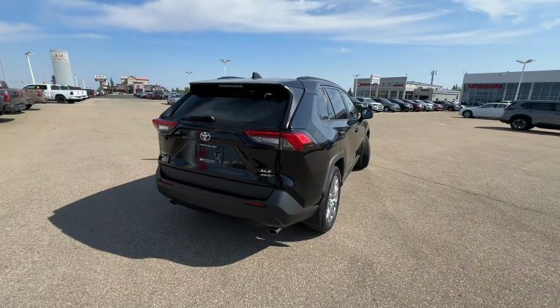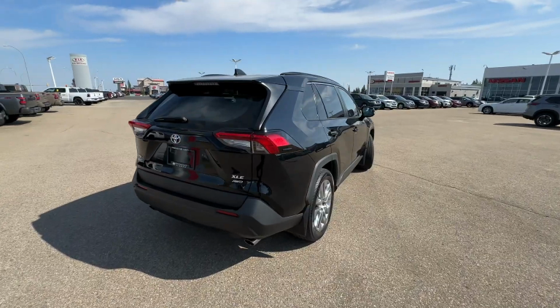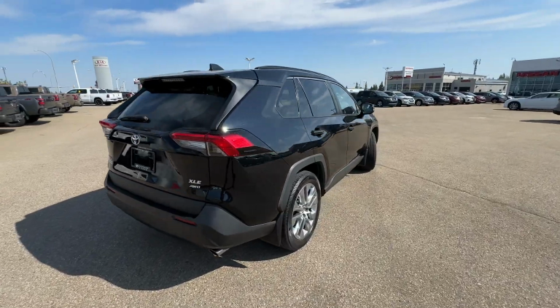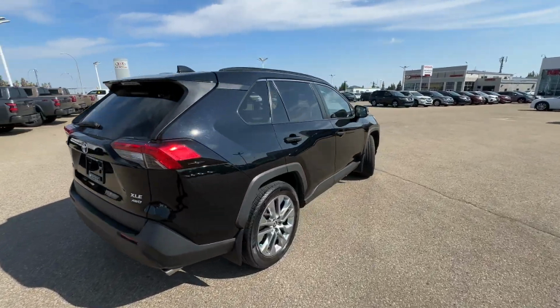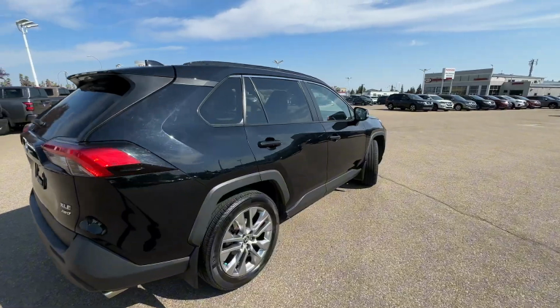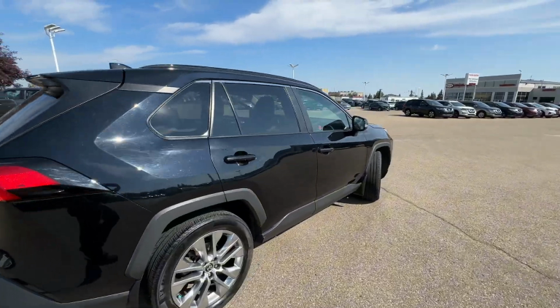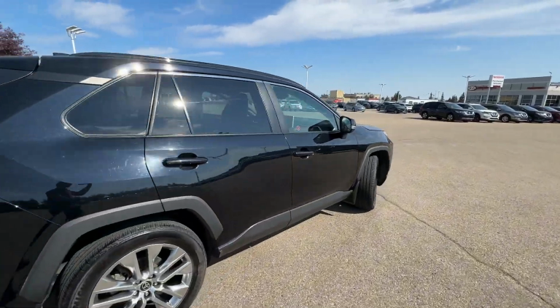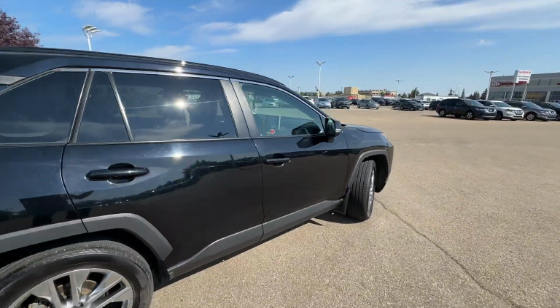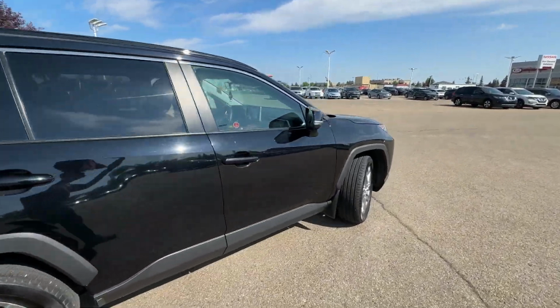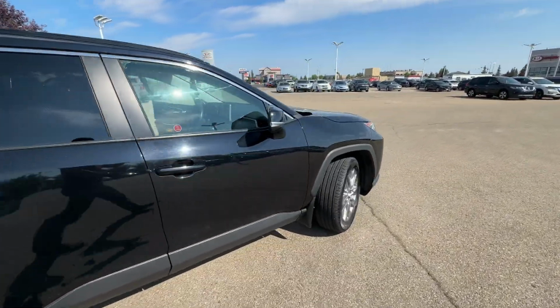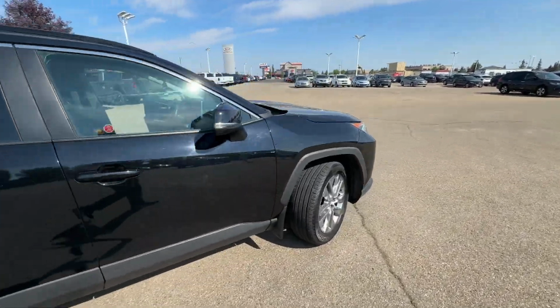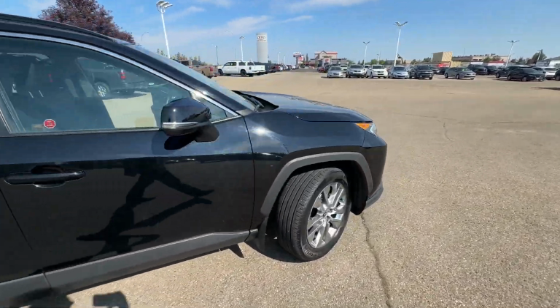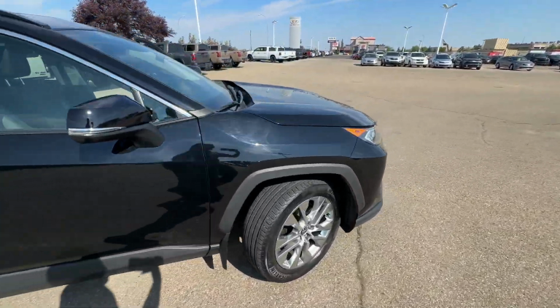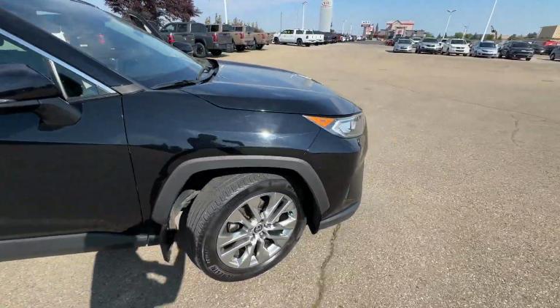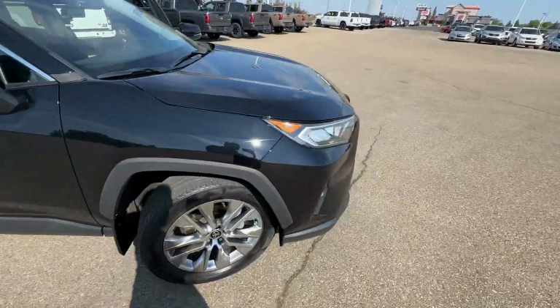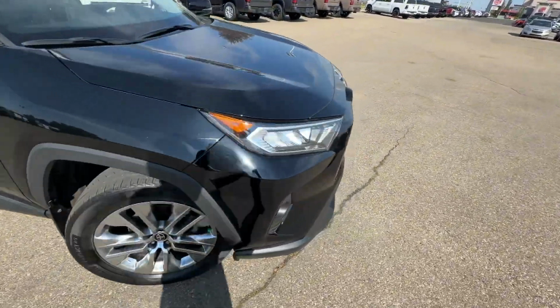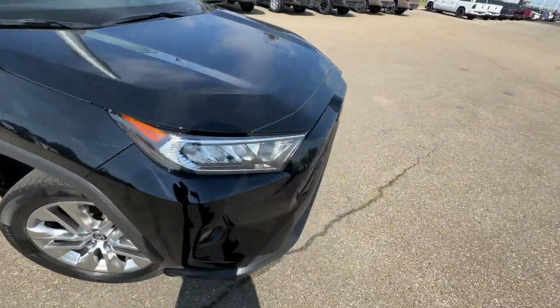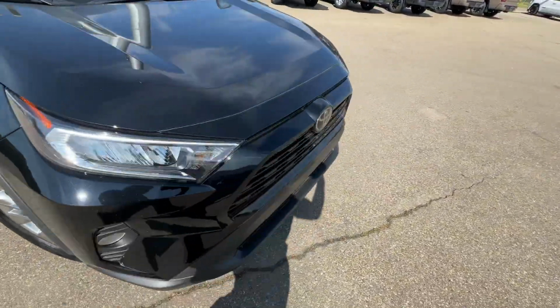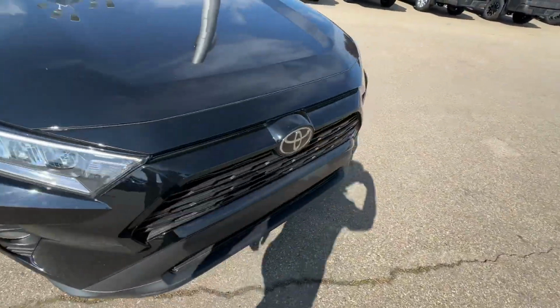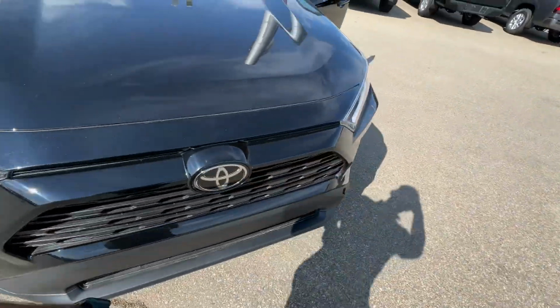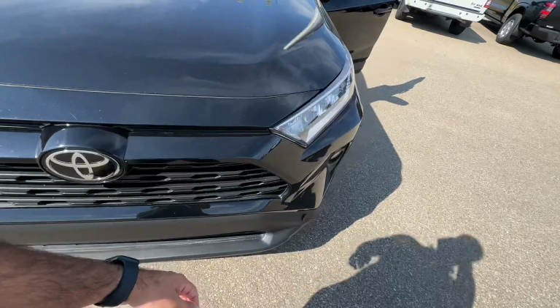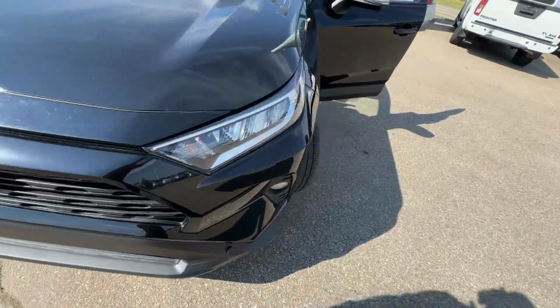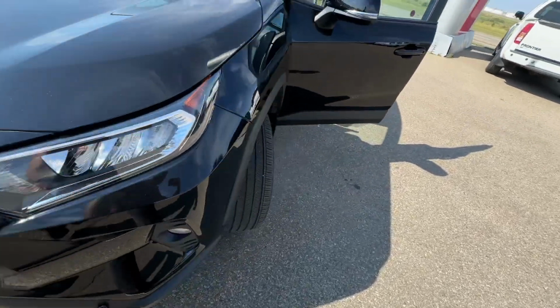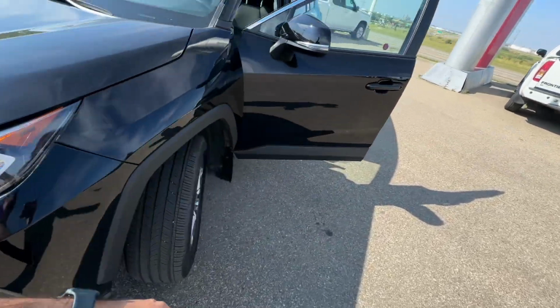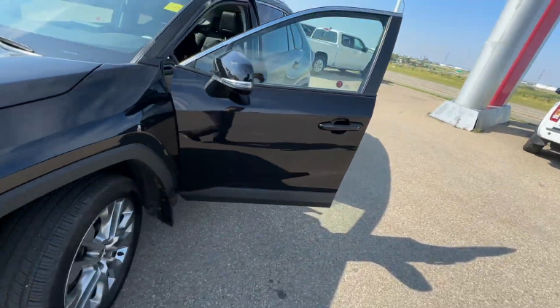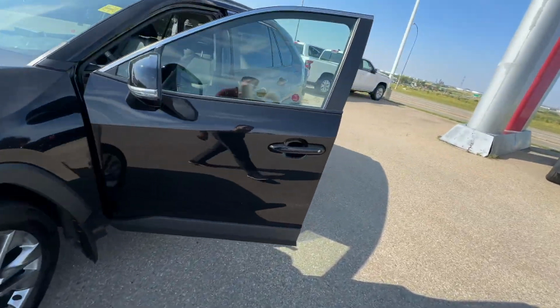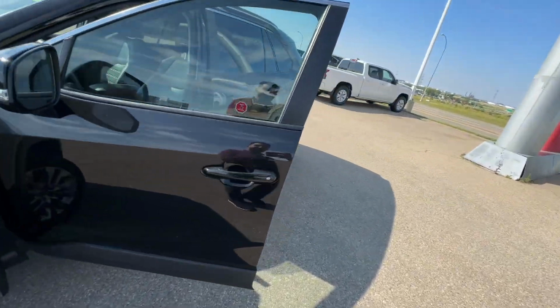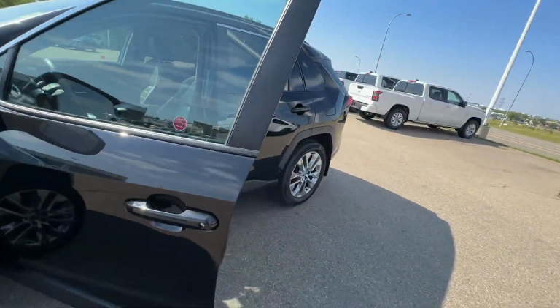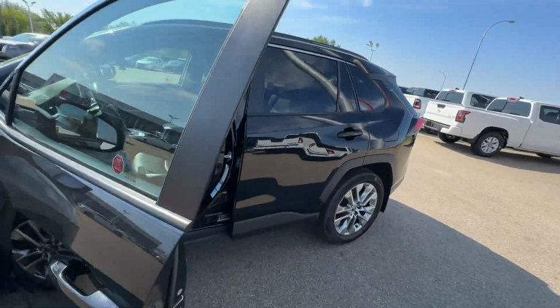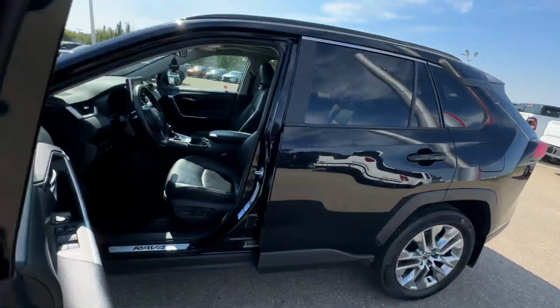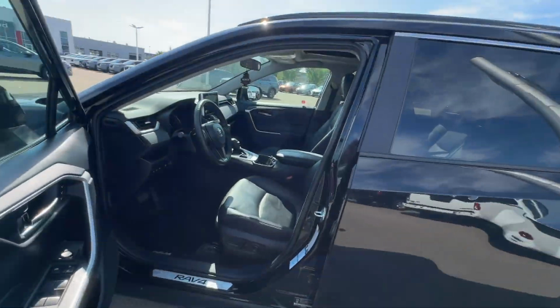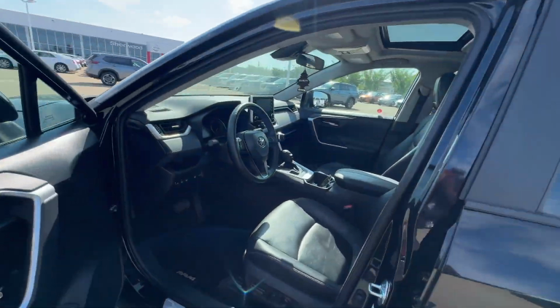Thank you so much for watching my video on this 2021 Toyota RAV4. I hope you enjoyed it. If you have any questions, you can reach me at 780-449-5775 and ask for Thomas, and we can go from there. Bye for now.